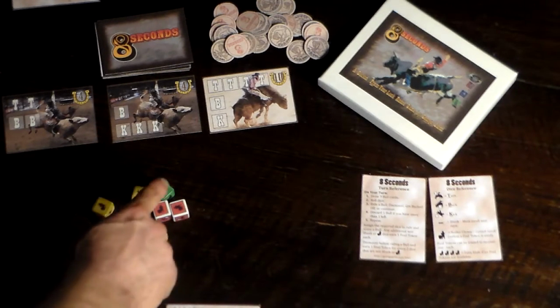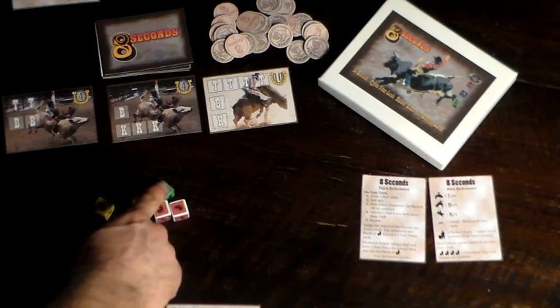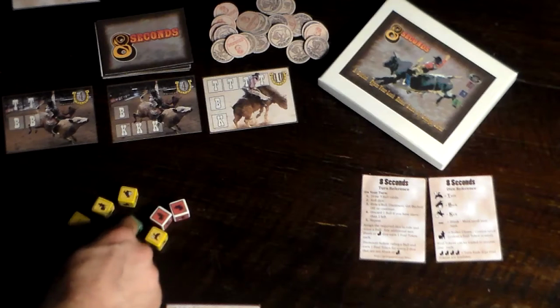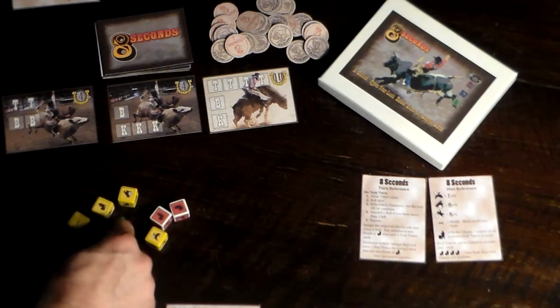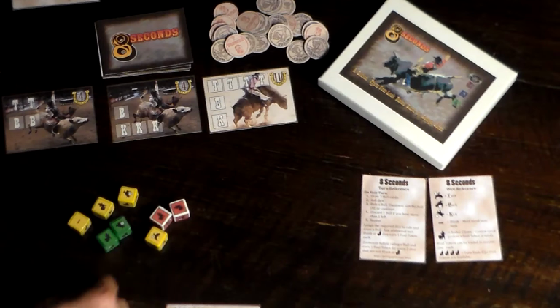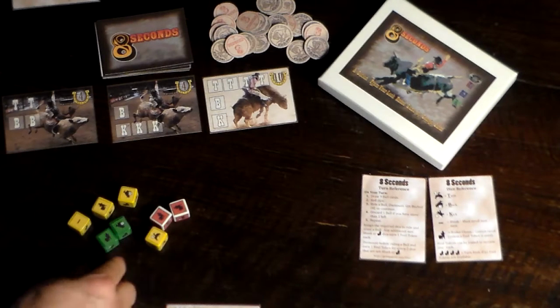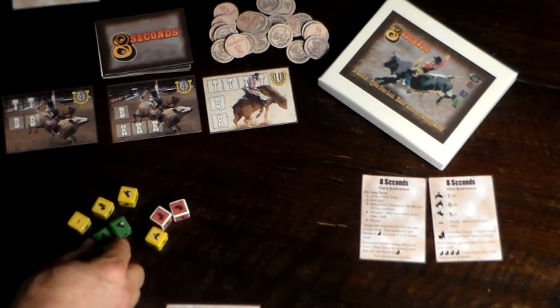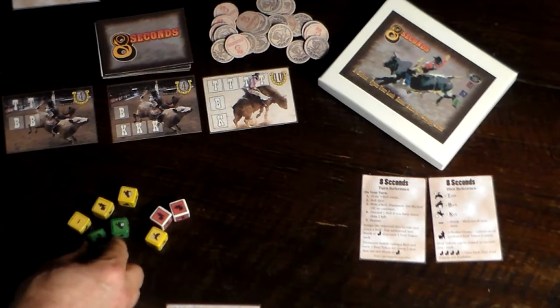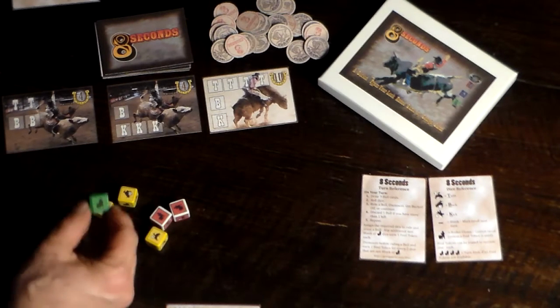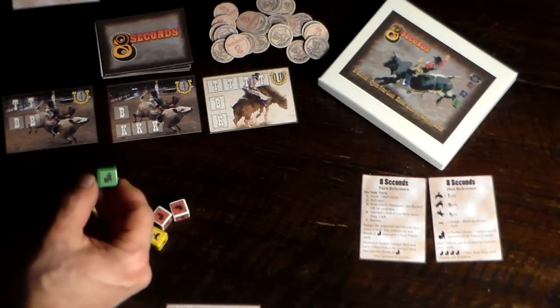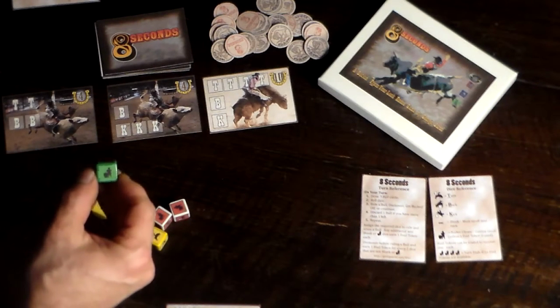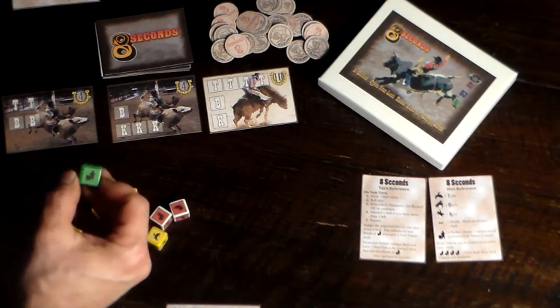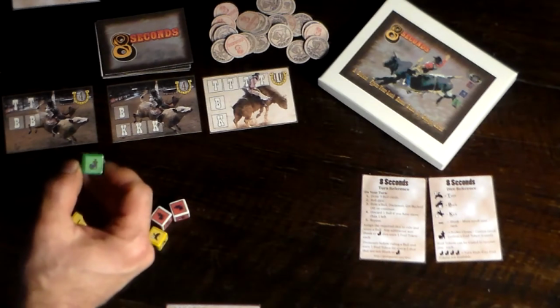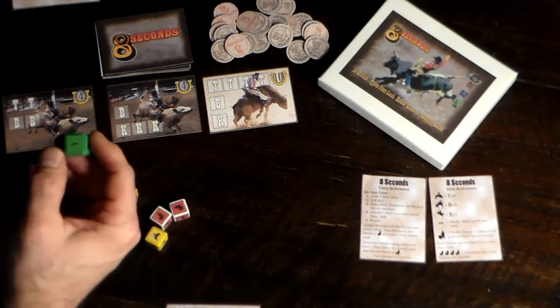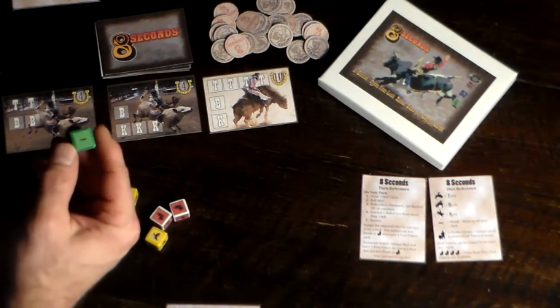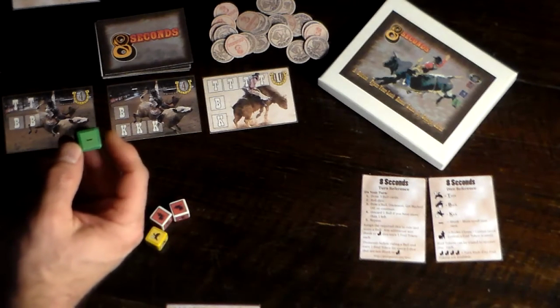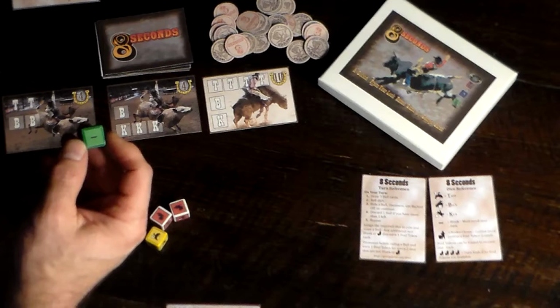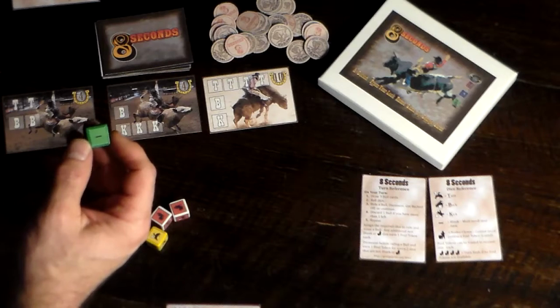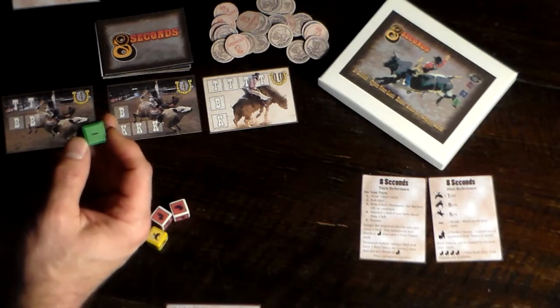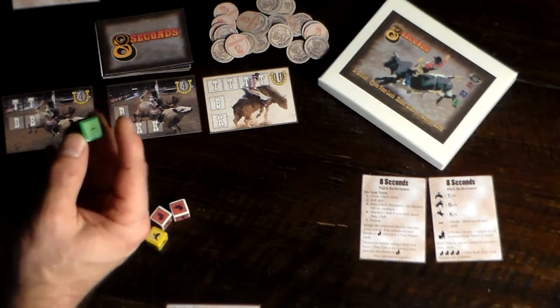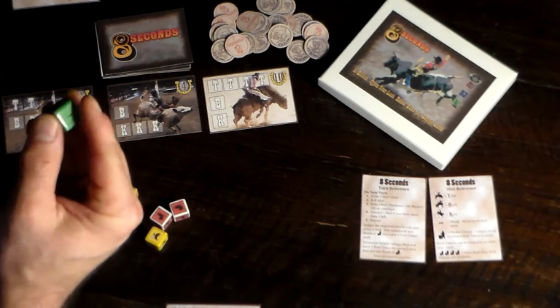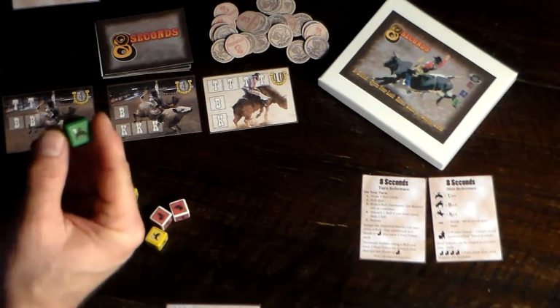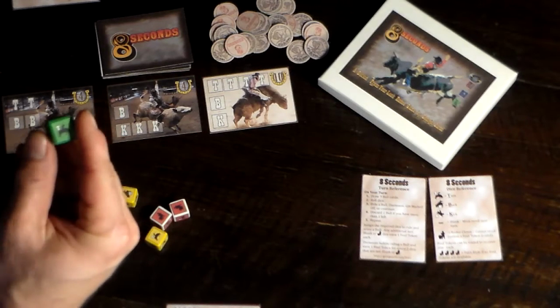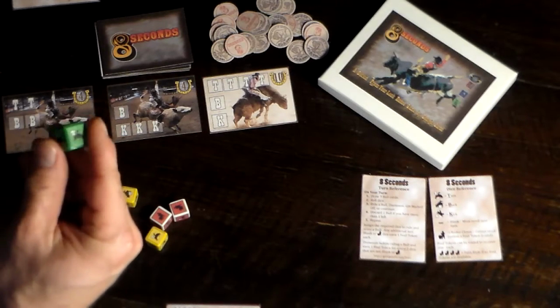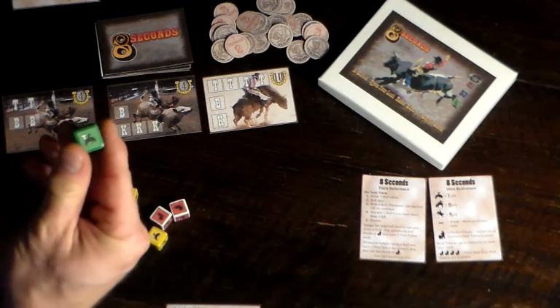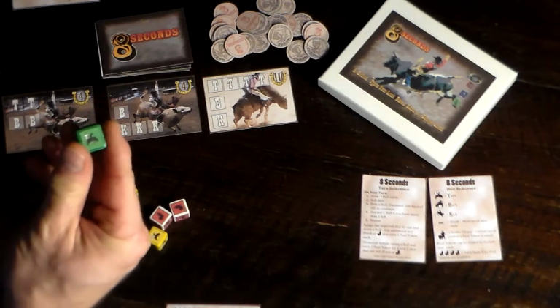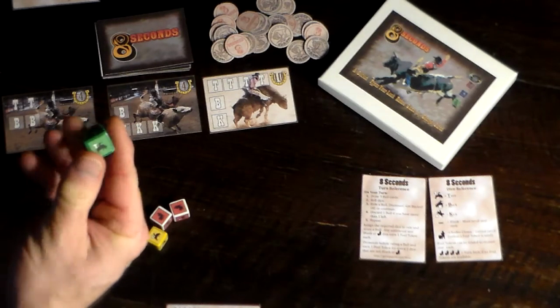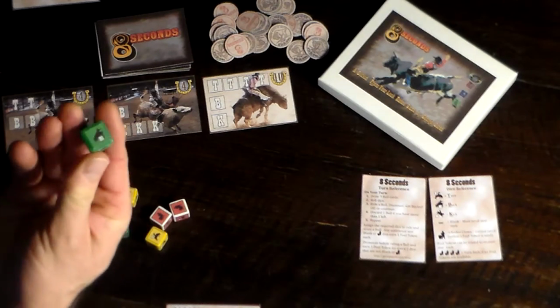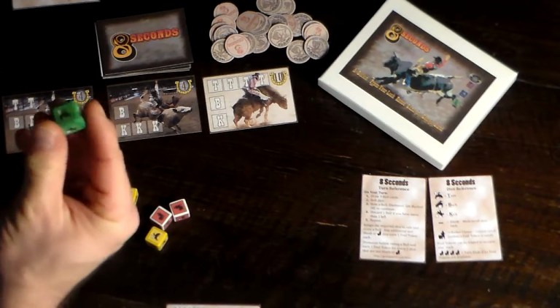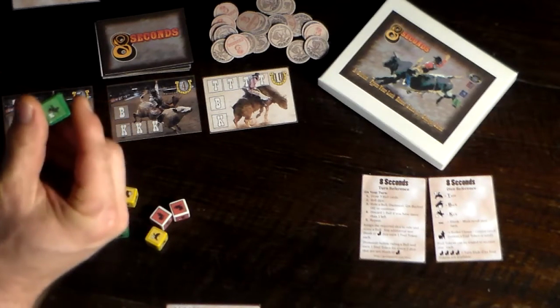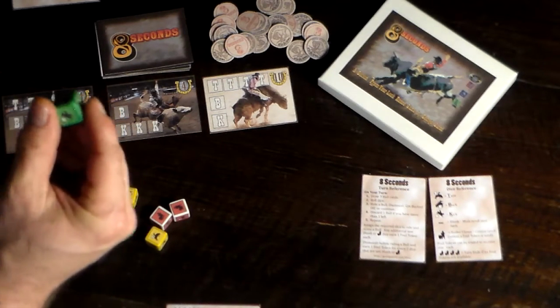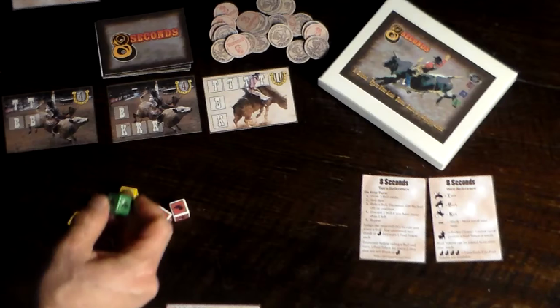There are three different colors of dice. On the green dice, there is one rodeo clown, one re-roll, two turns, one buck, and one kick.